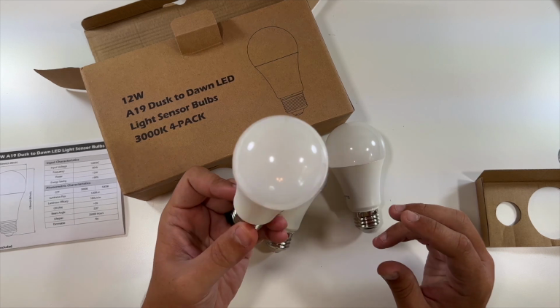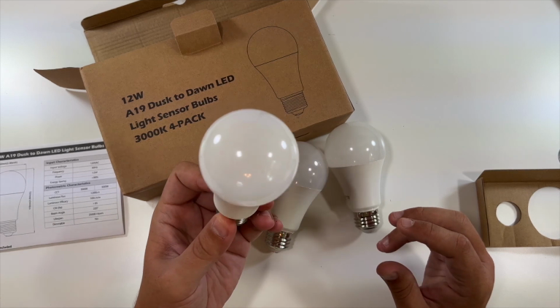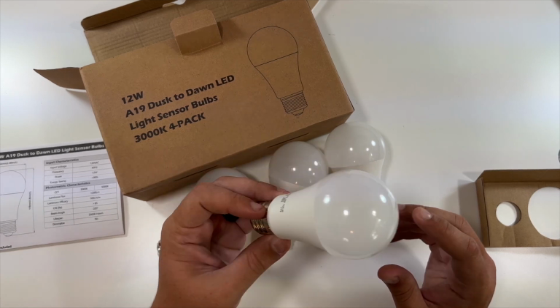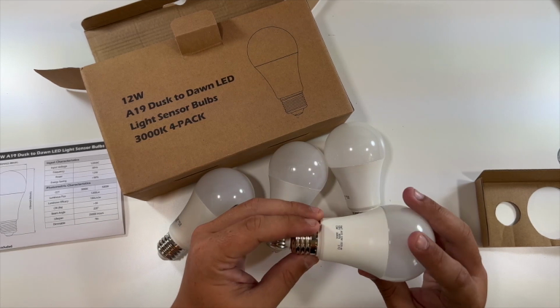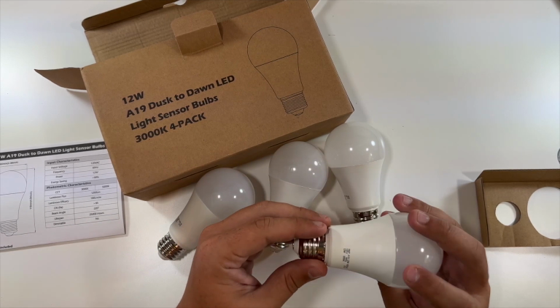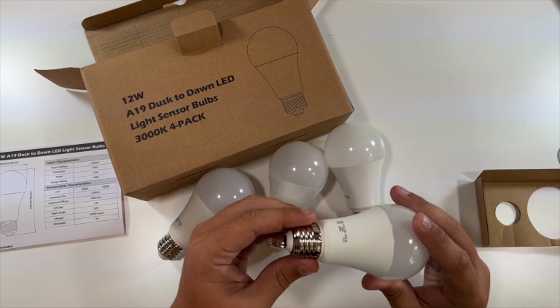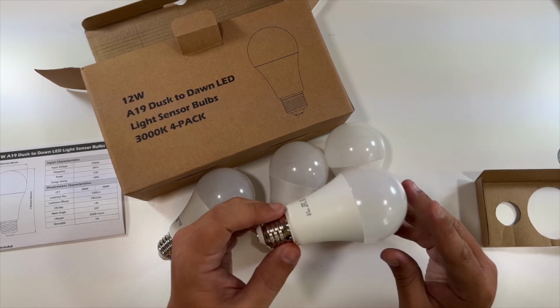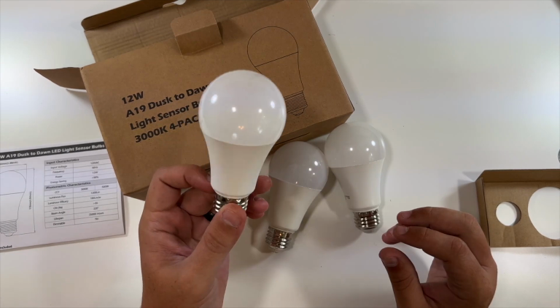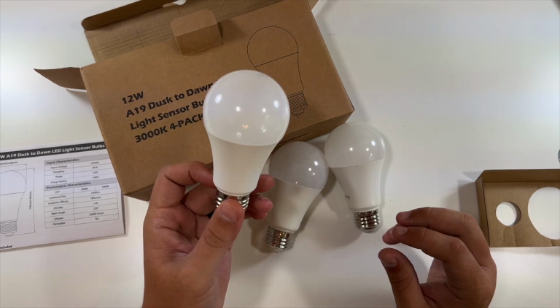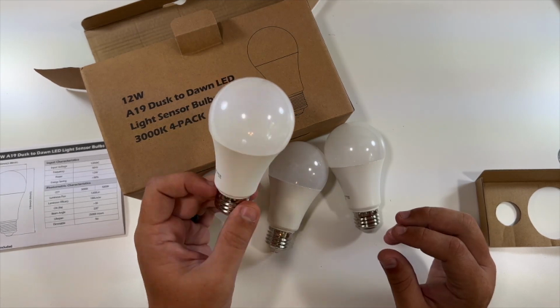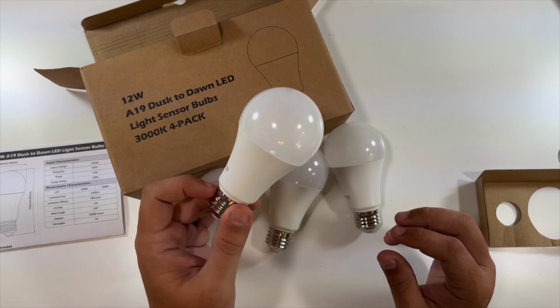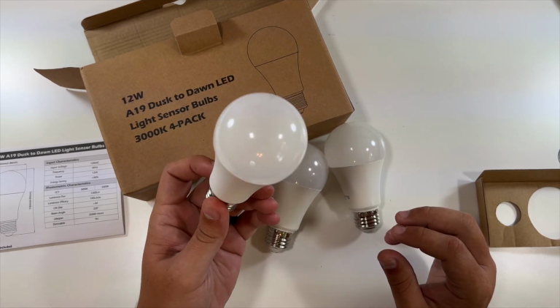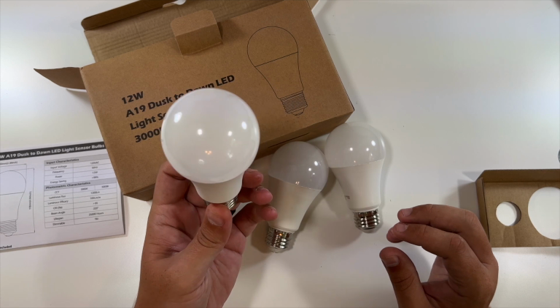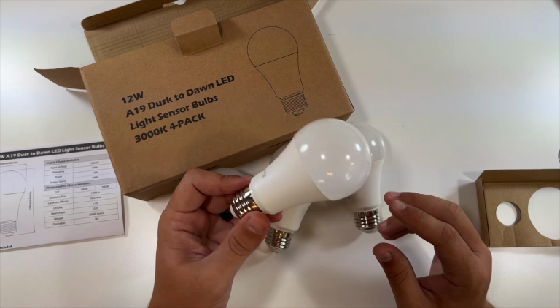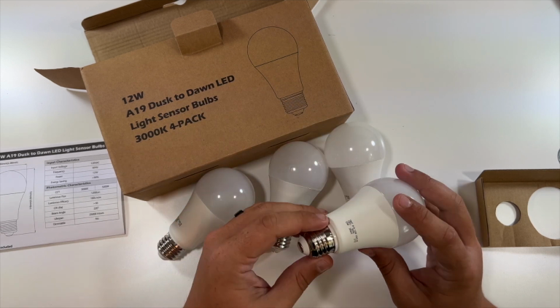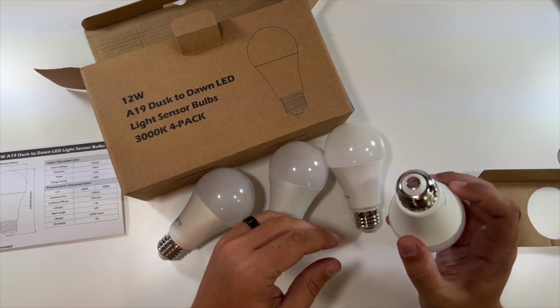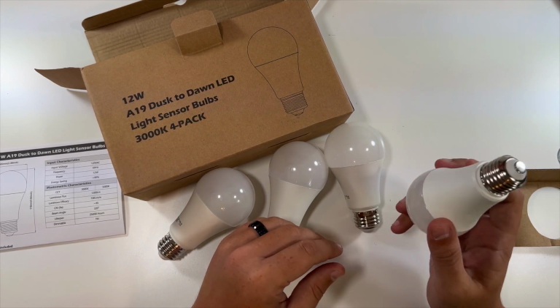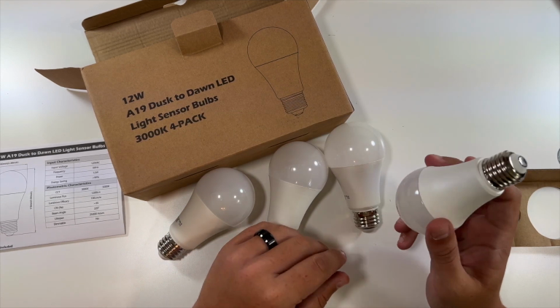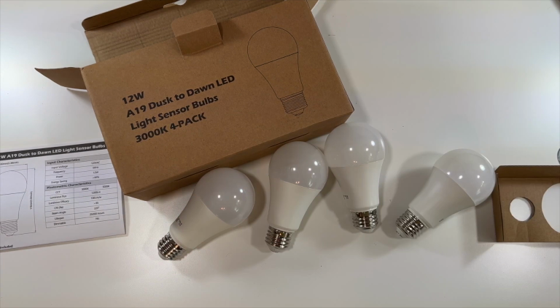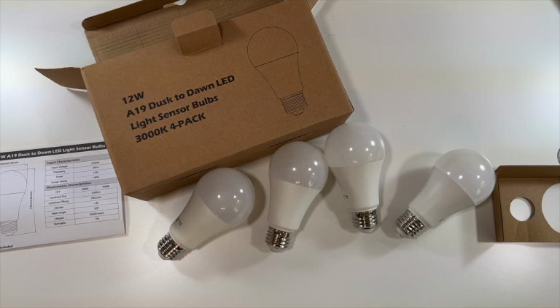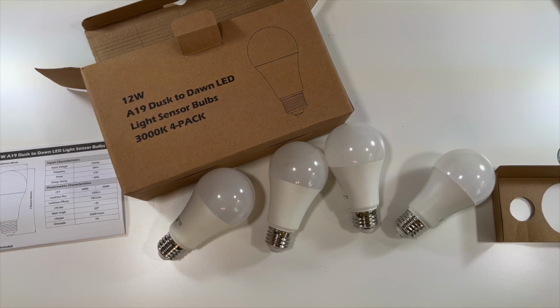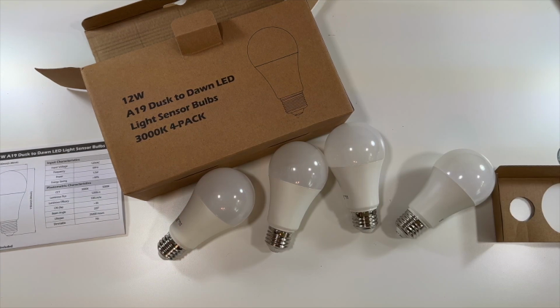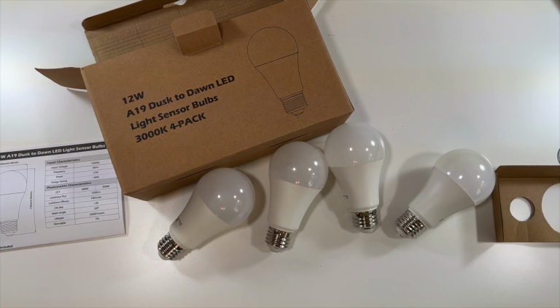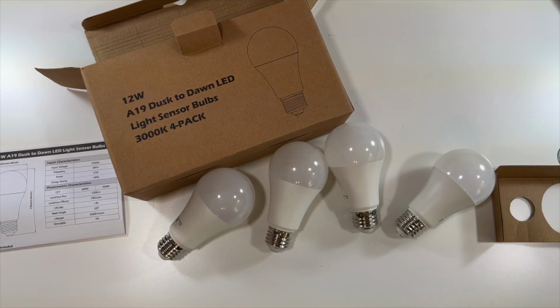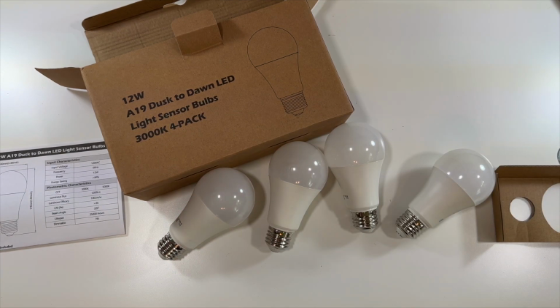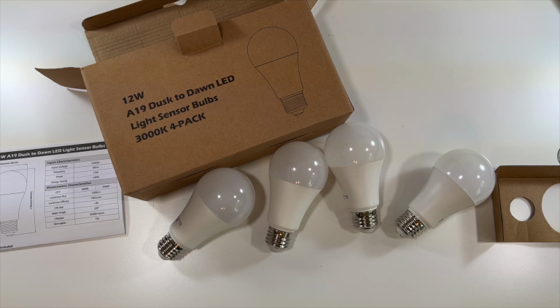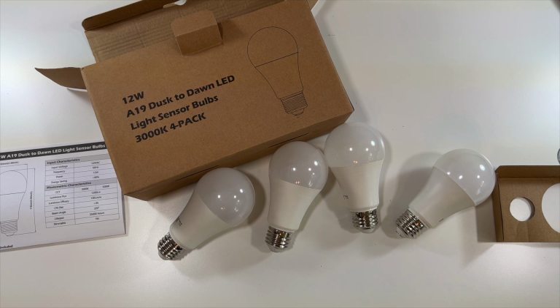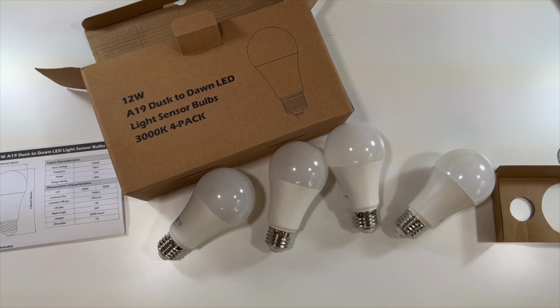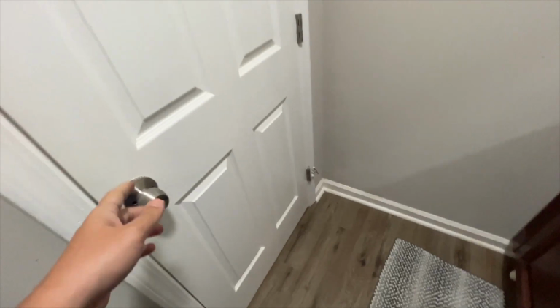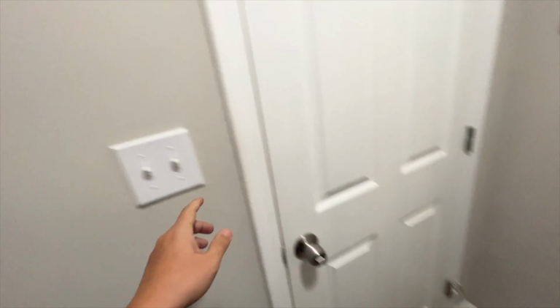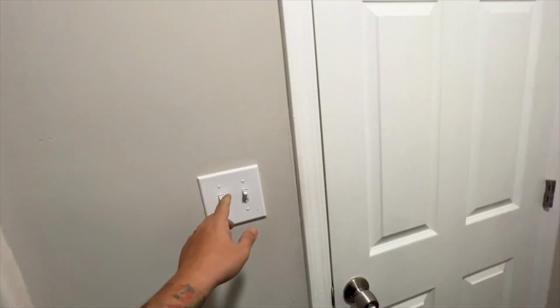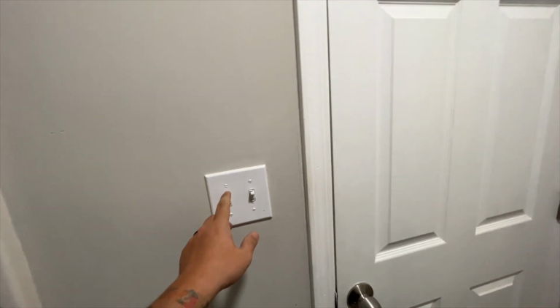This would be great anywhere you want light just during the nighttime. You could have this on and never have to worry about it — it would cut on every single night and cut off every single morning, and you'd never have to flip a switch or anything like that.